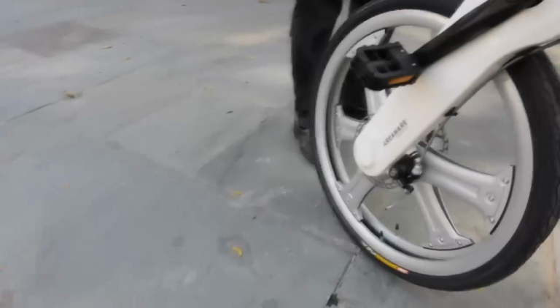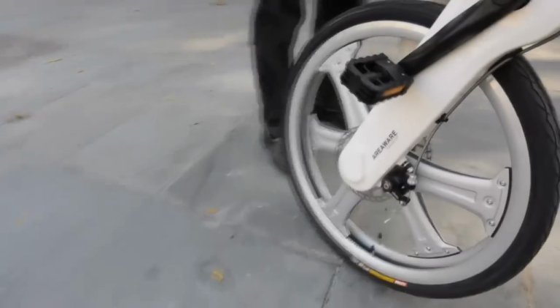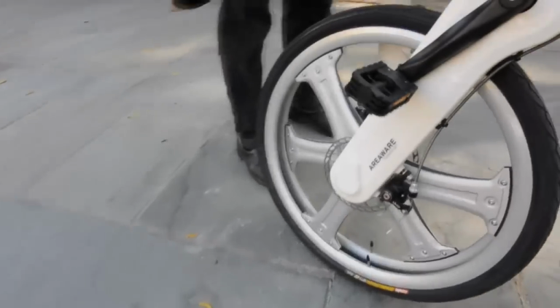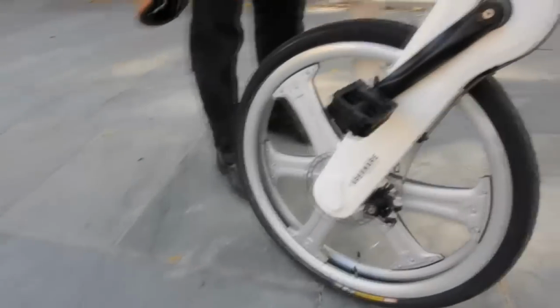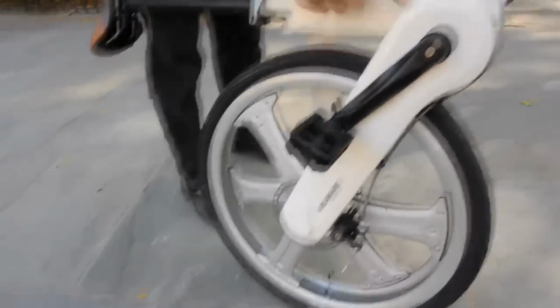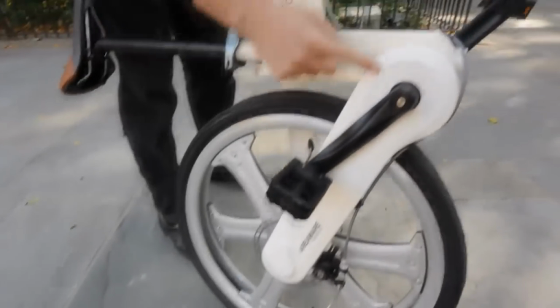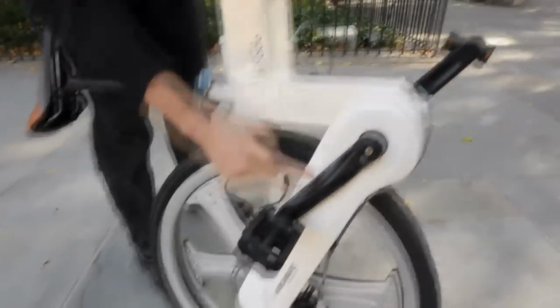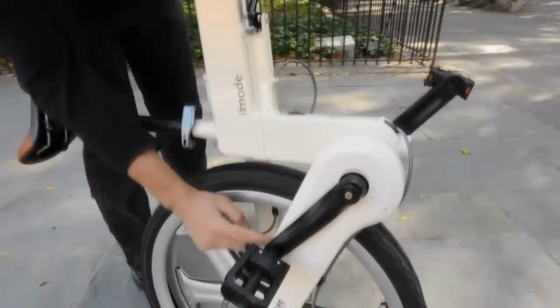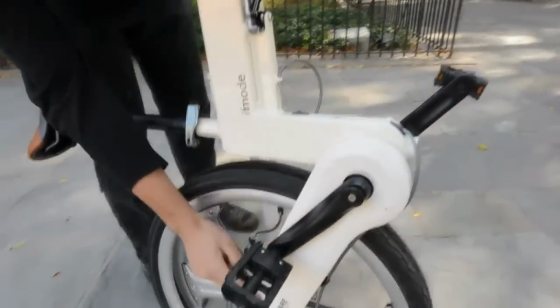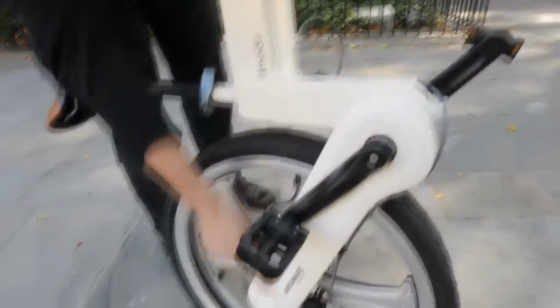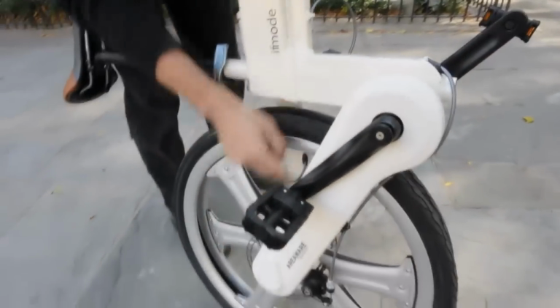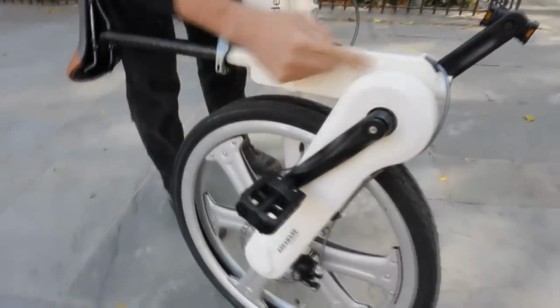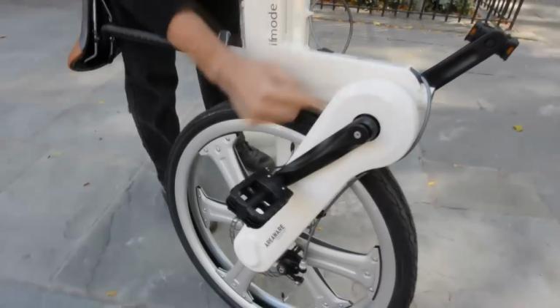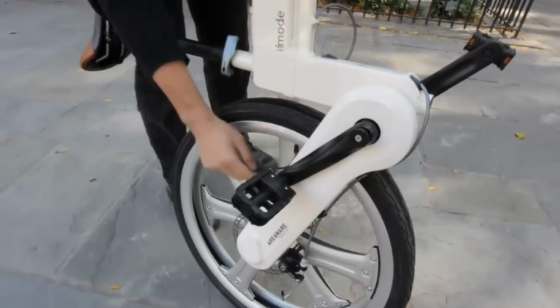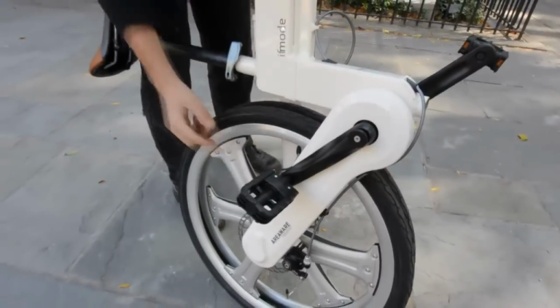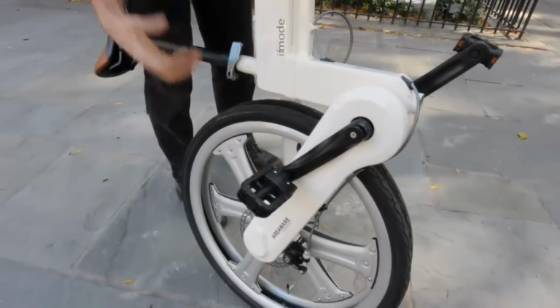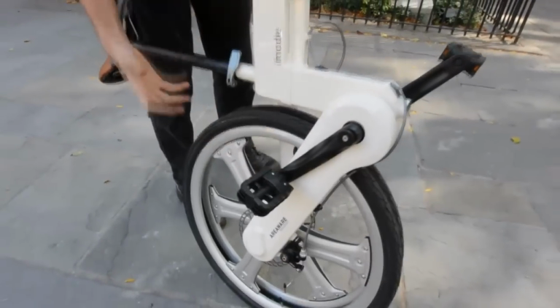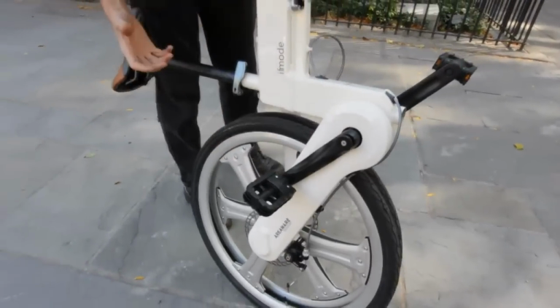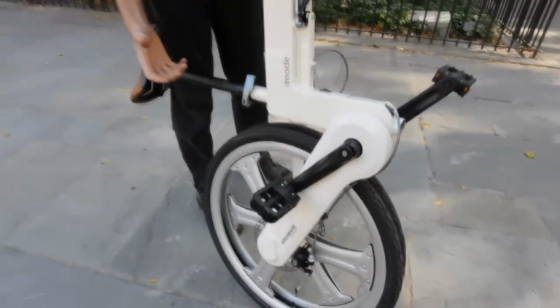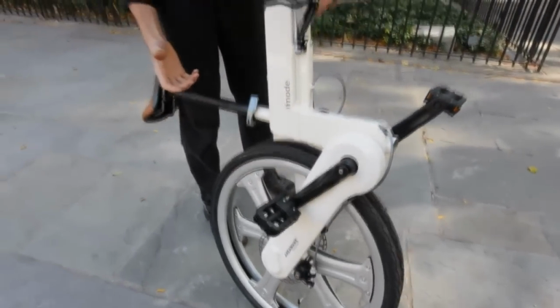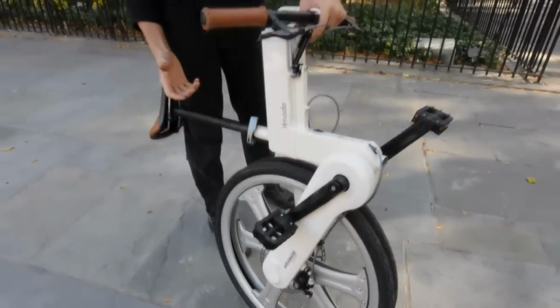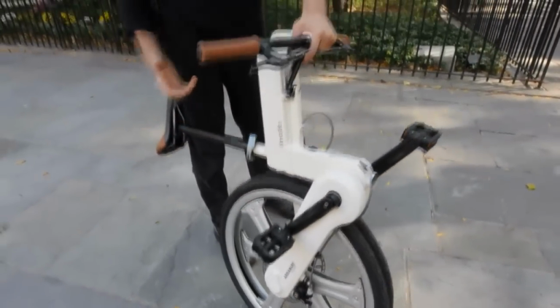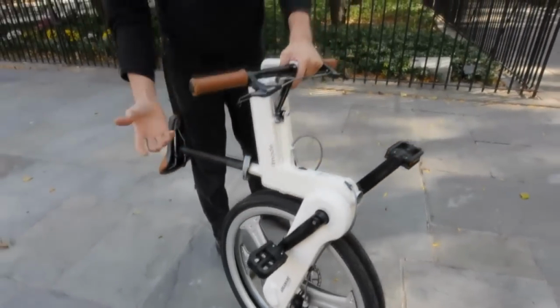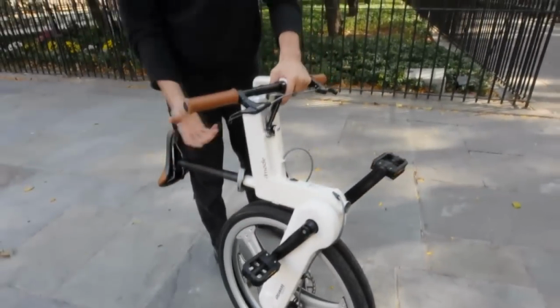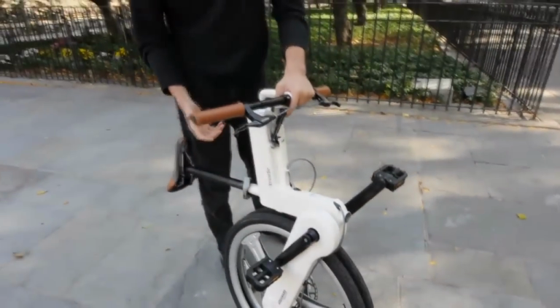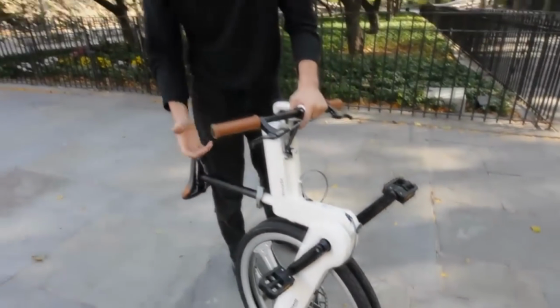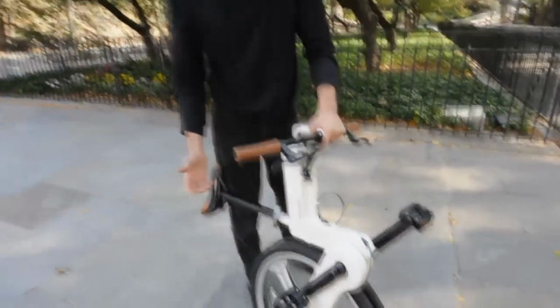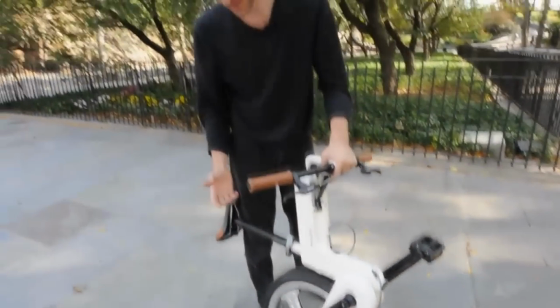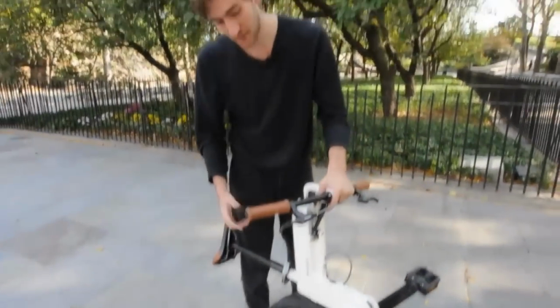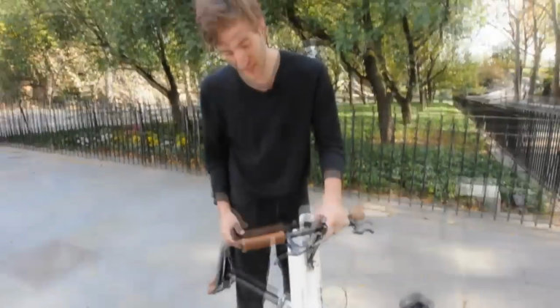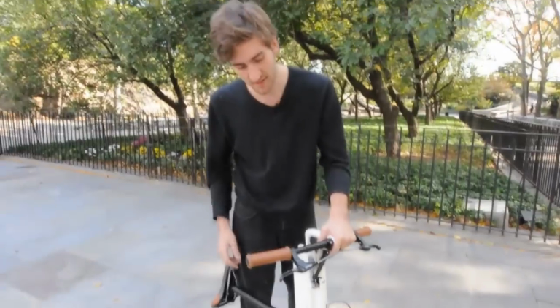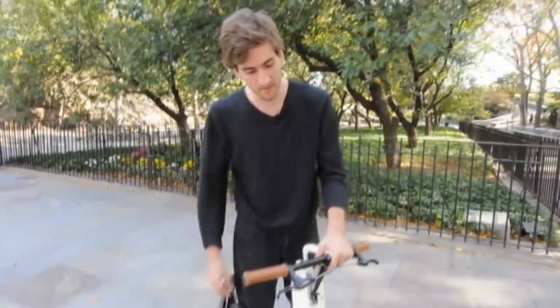There's also a totally concealed chain cover, which keeps your drivetrain clean and keeps your pants and clothing from getting any grease on them.